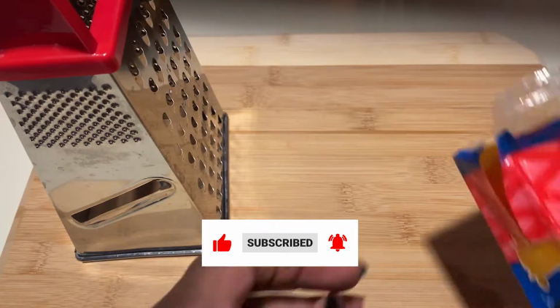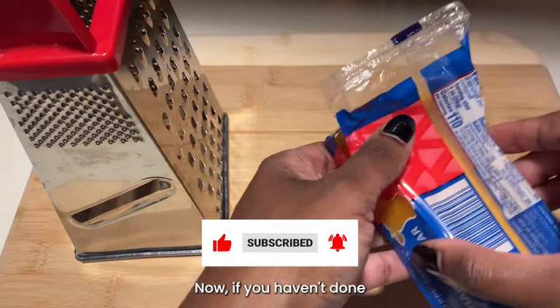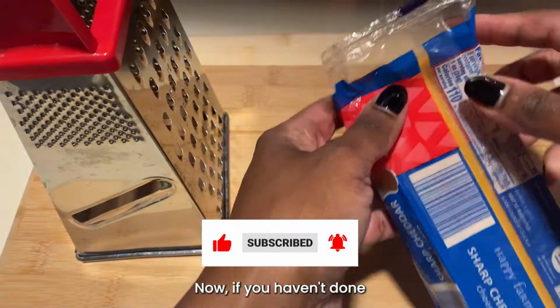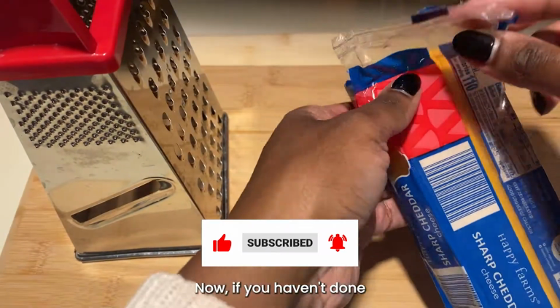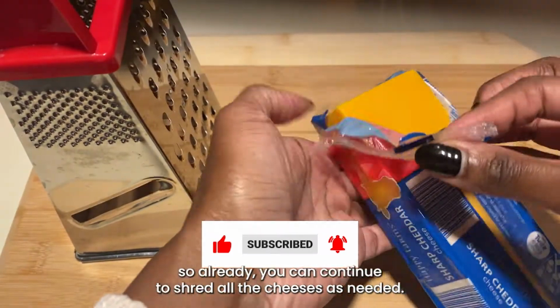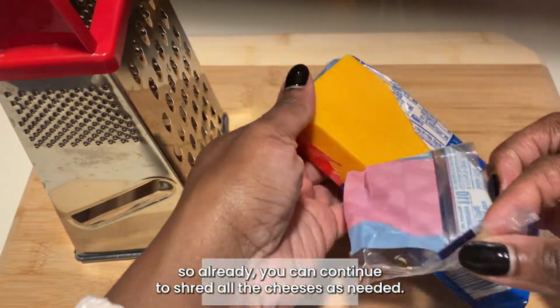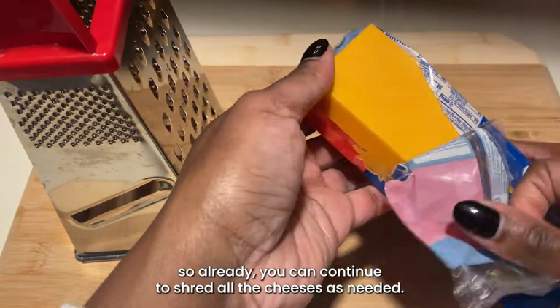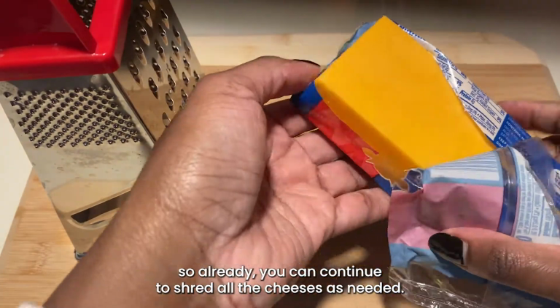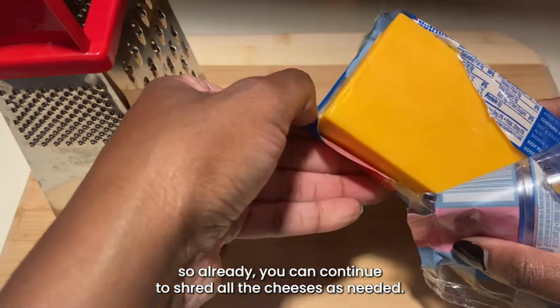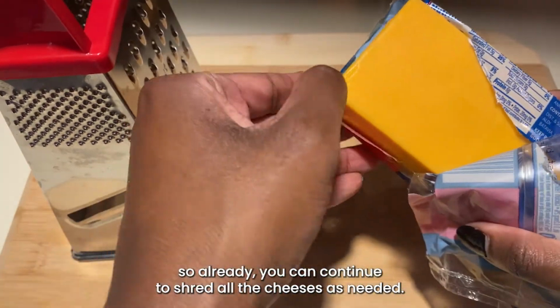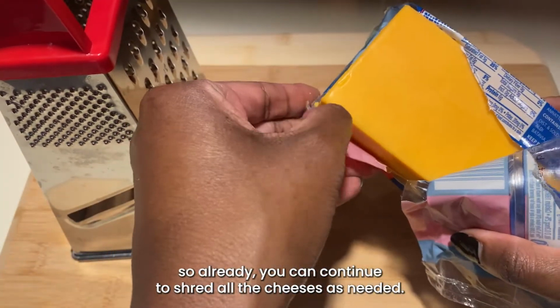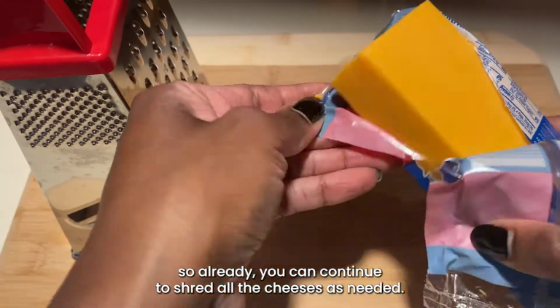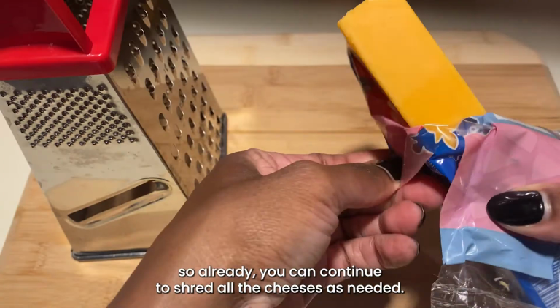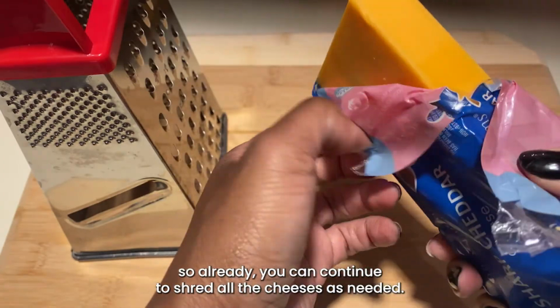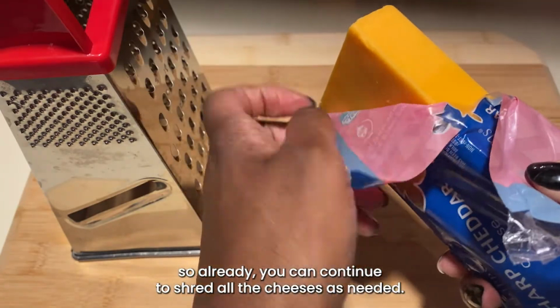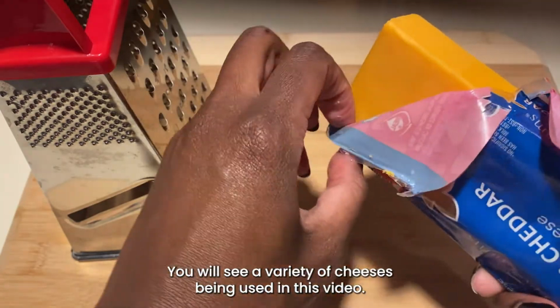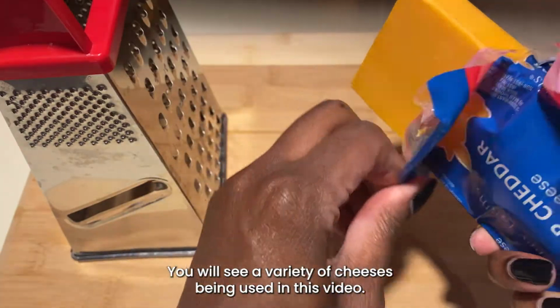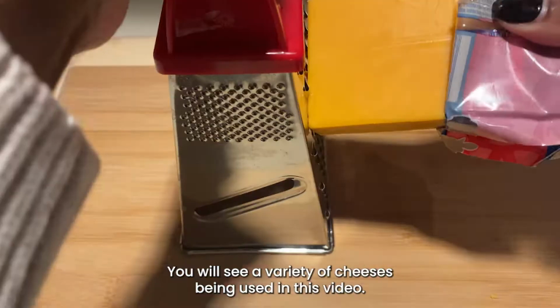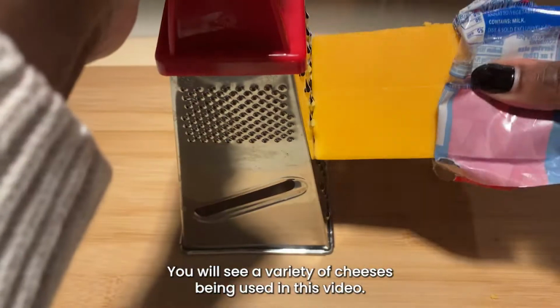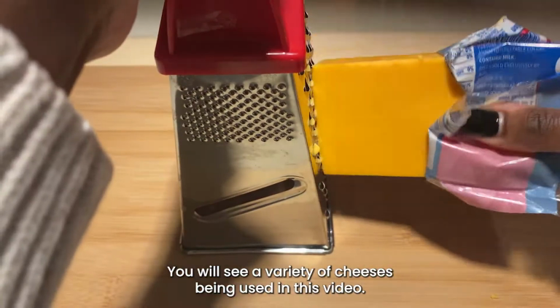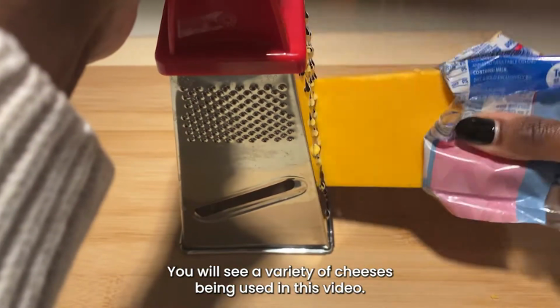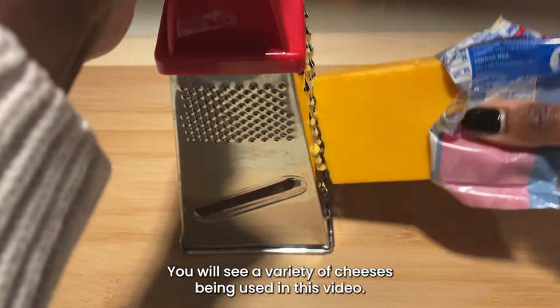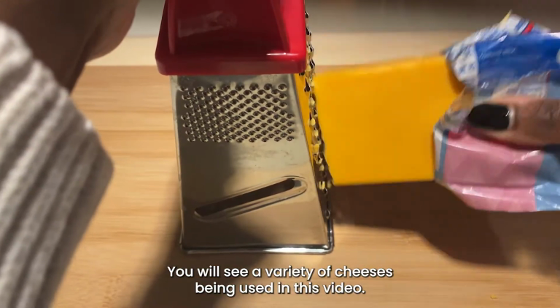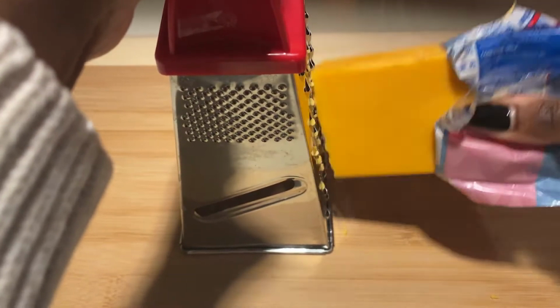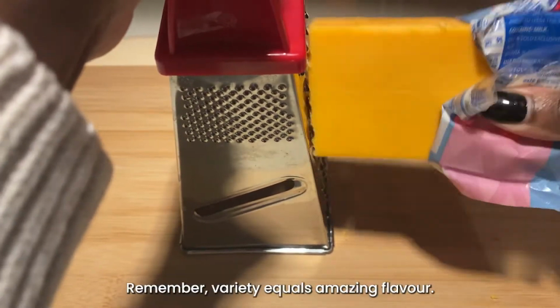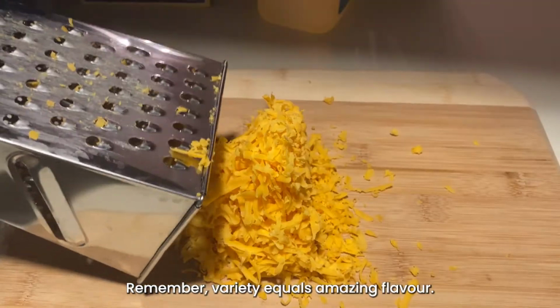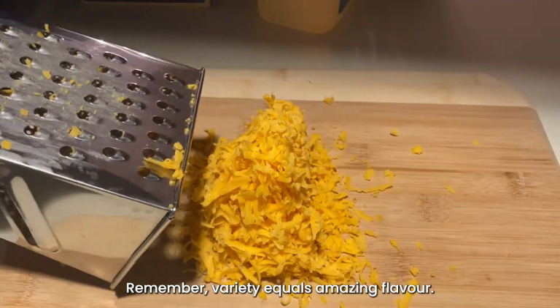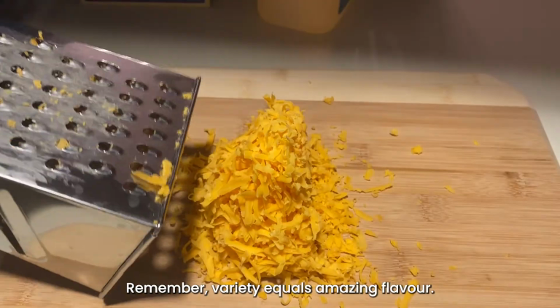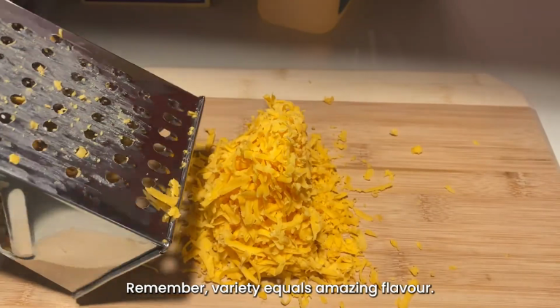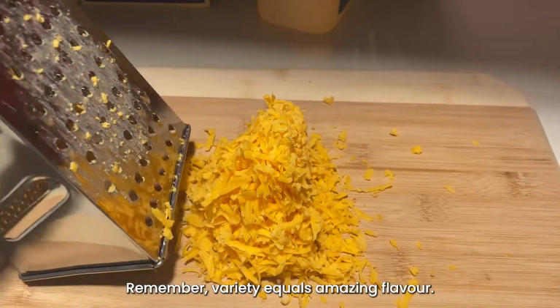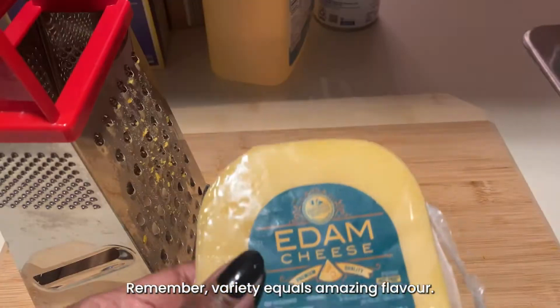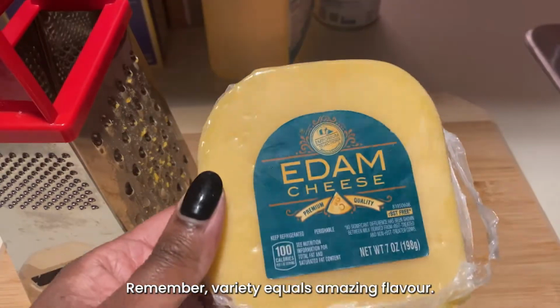Now if you haven't done so already, you can continue to shred all the cheeses as needed. You will see a variety of cheeses being used in this video — remember, variety equals amazing flavor.